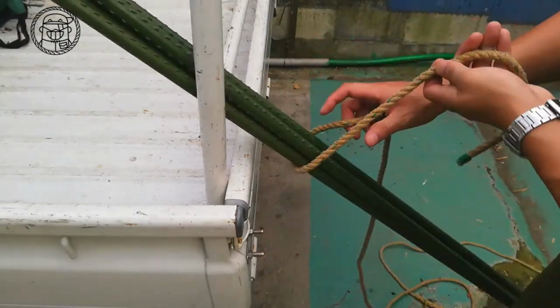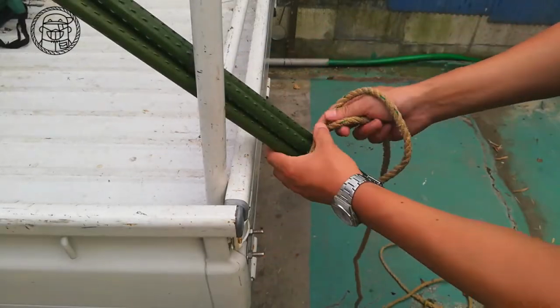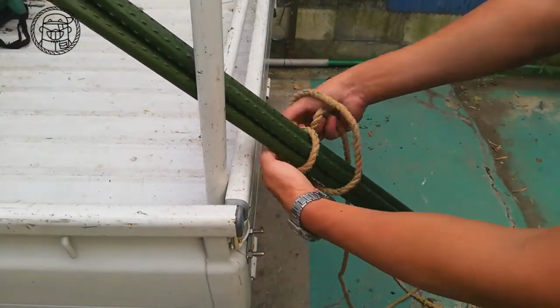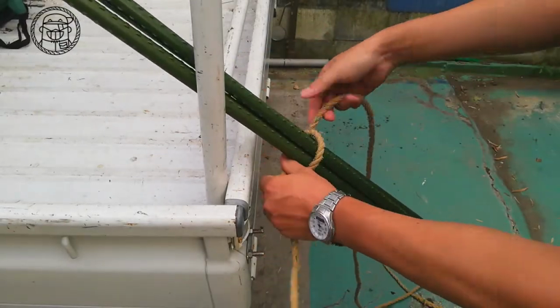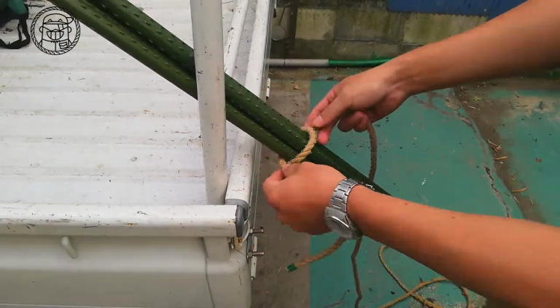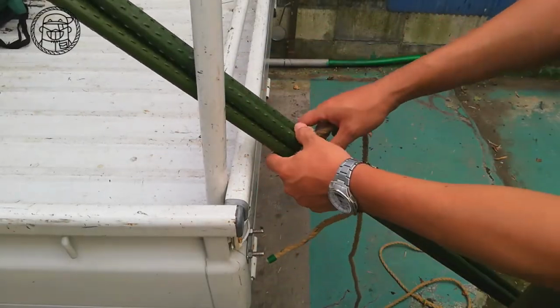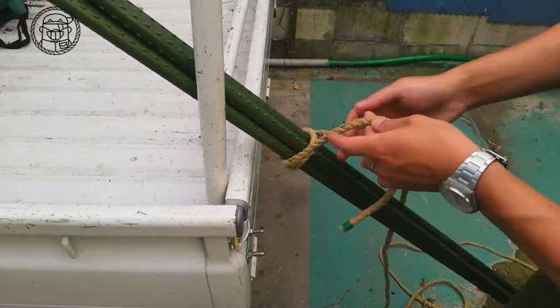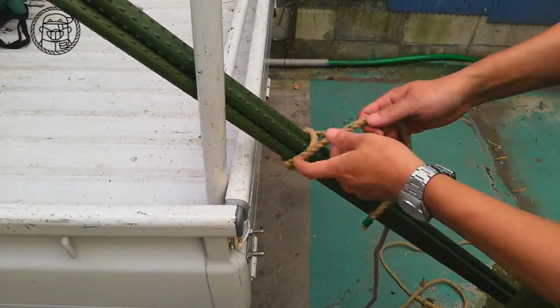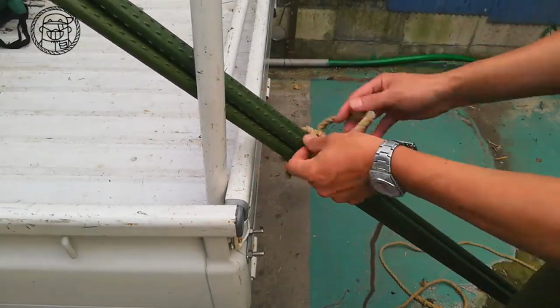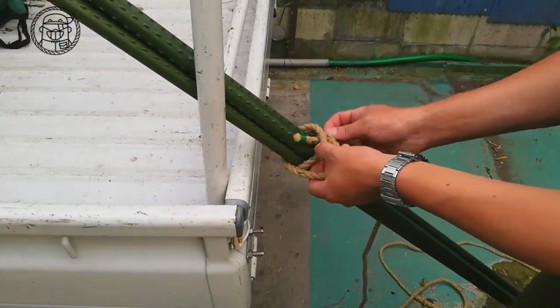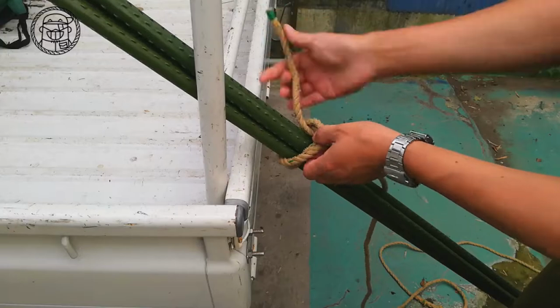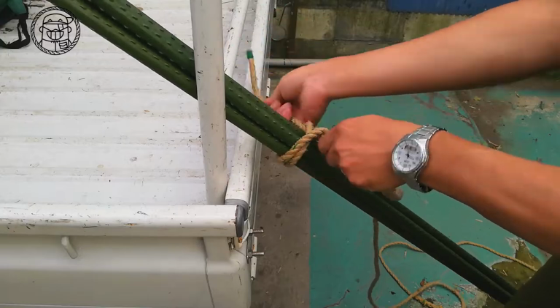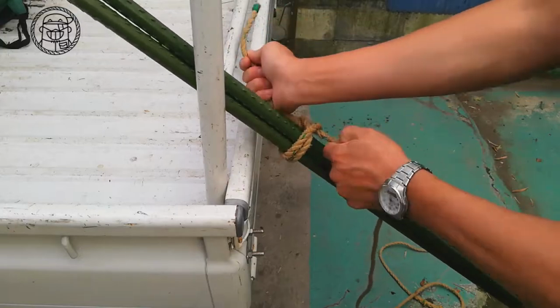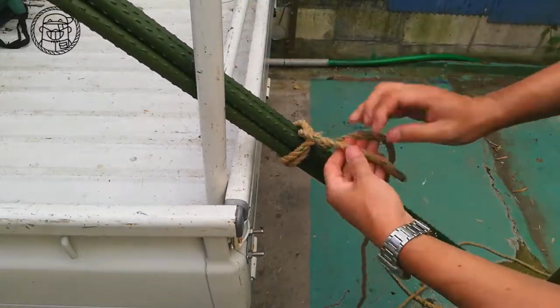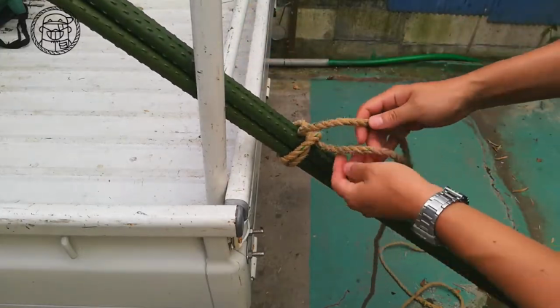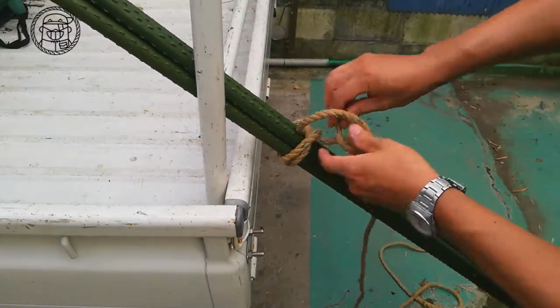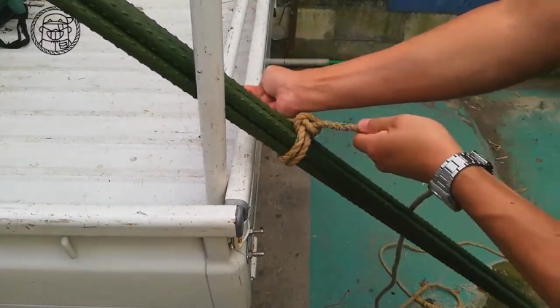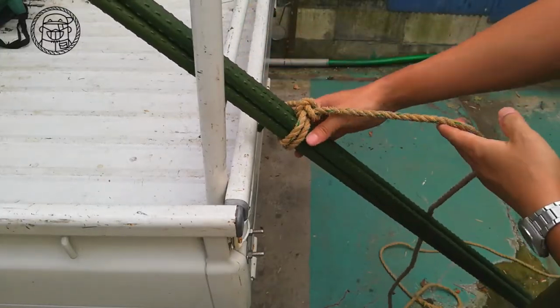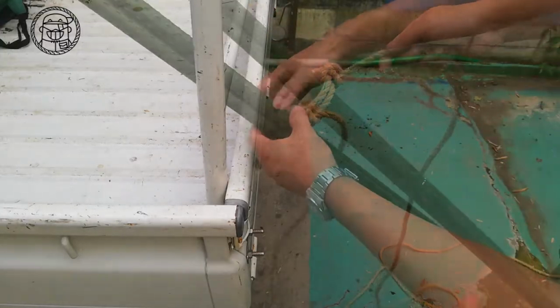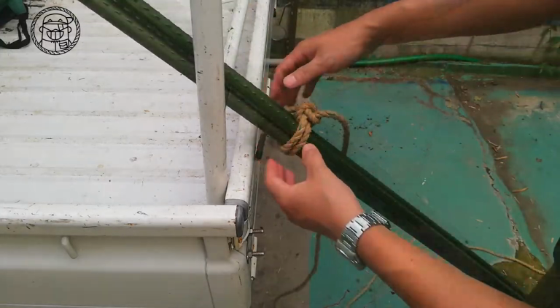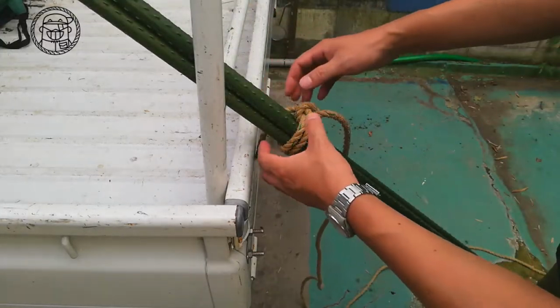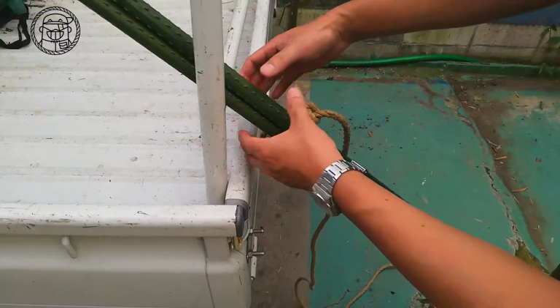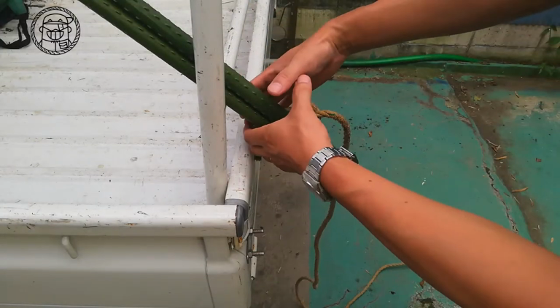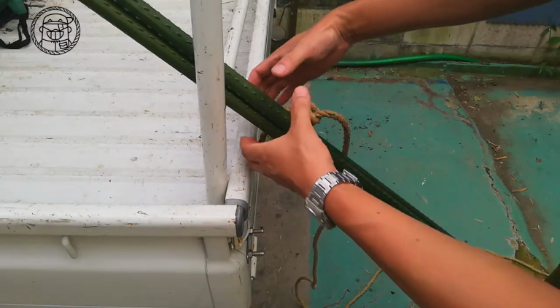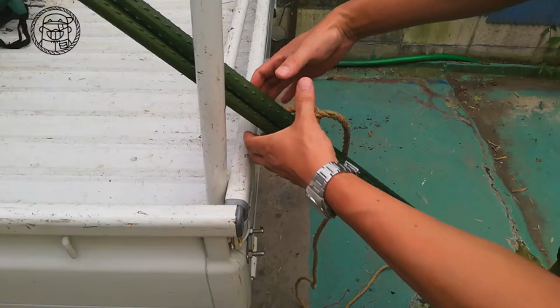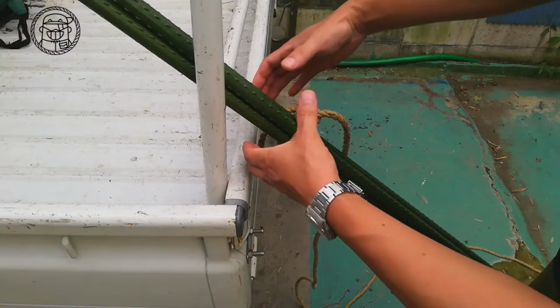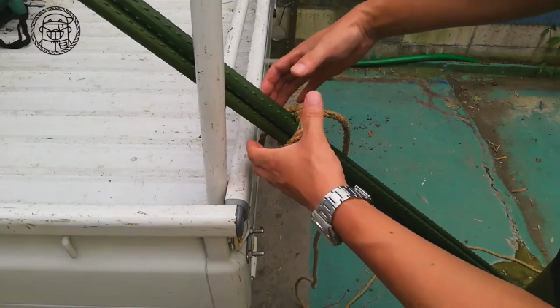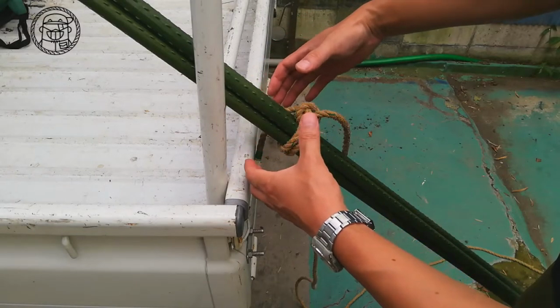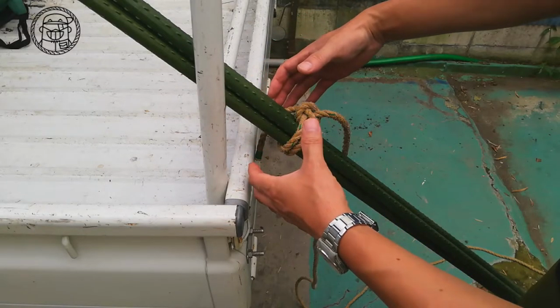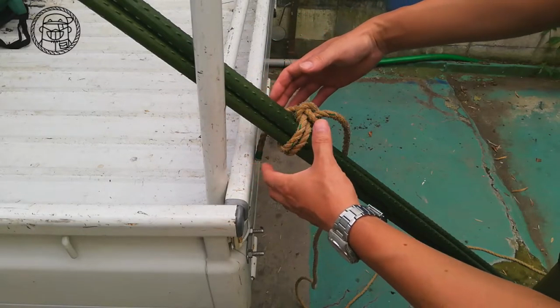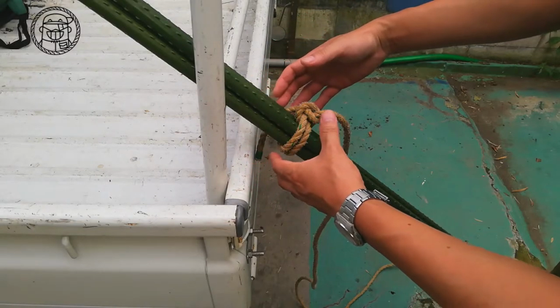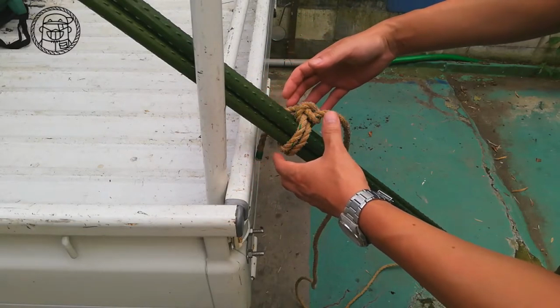In my case, I use this knot when bundling rods and the like. The rope is tightened by the force that tries to inflate inside.